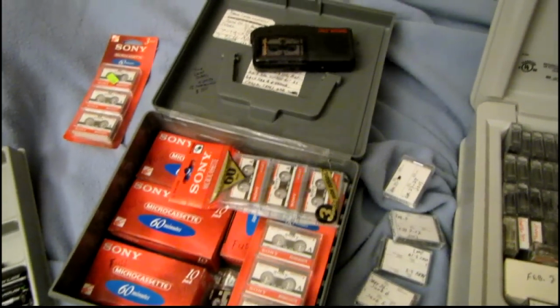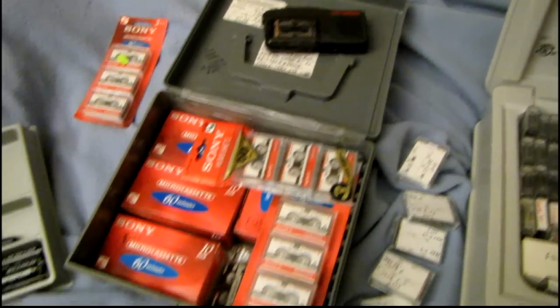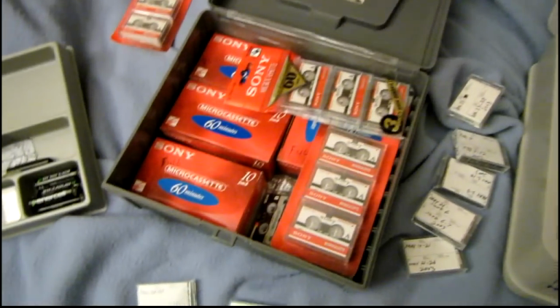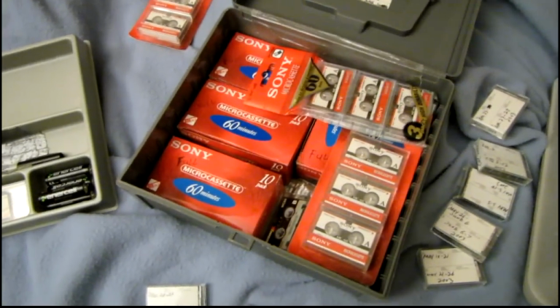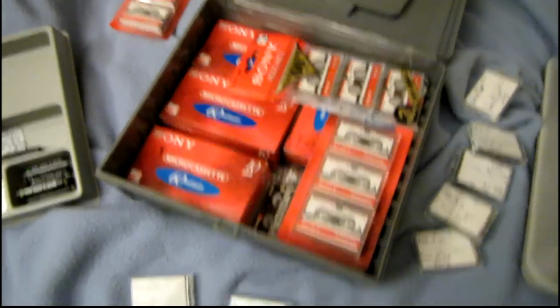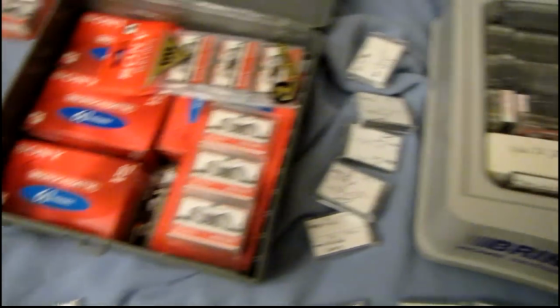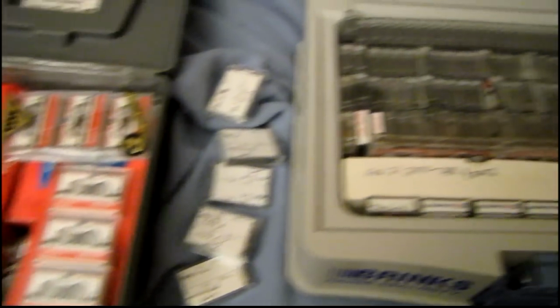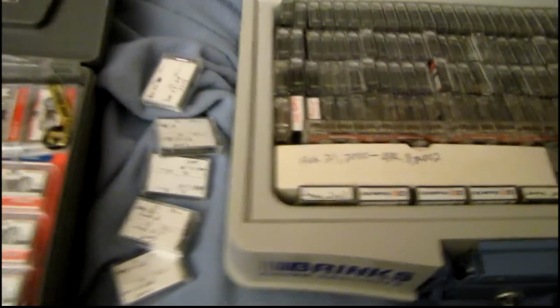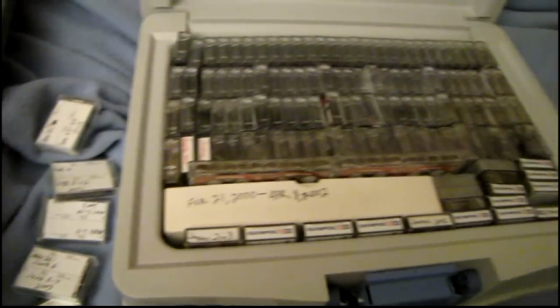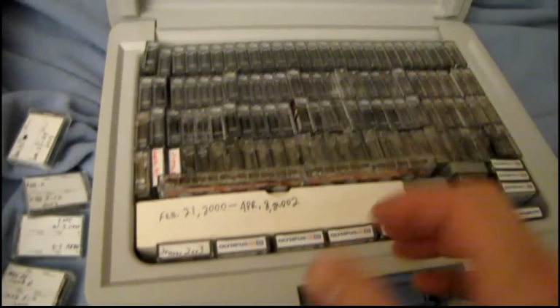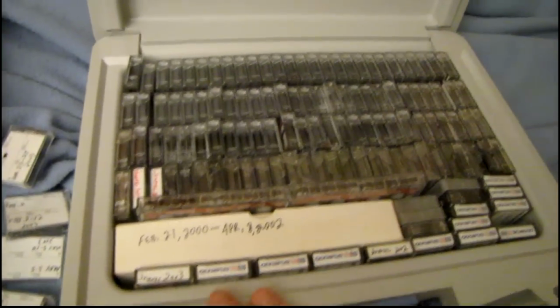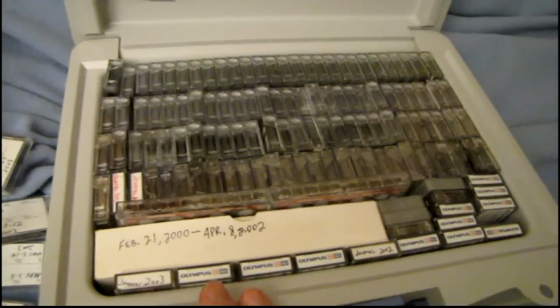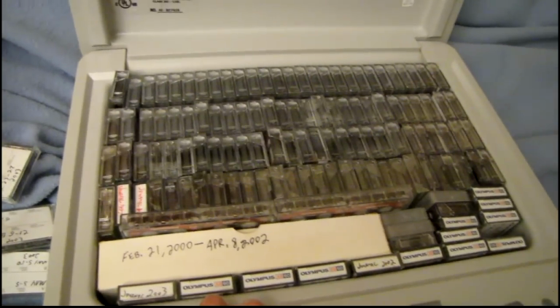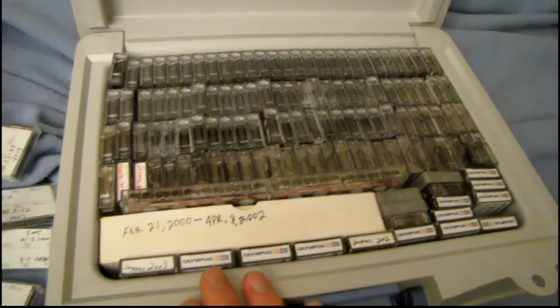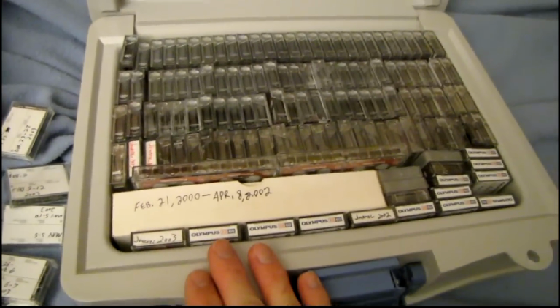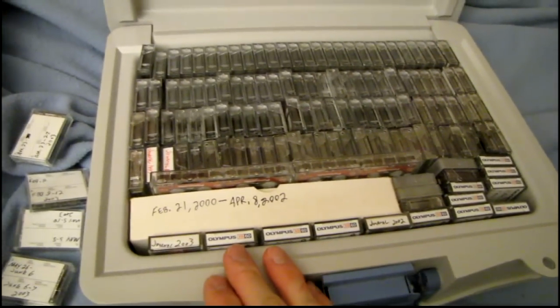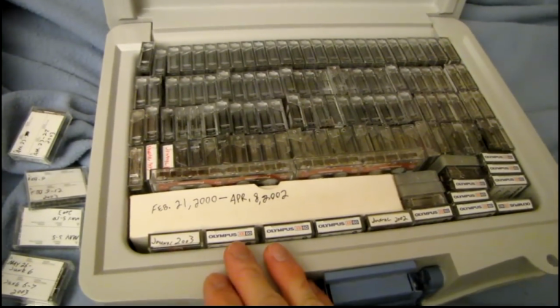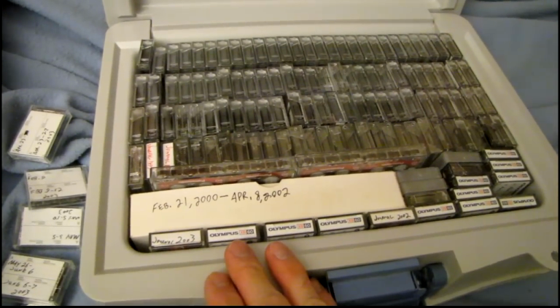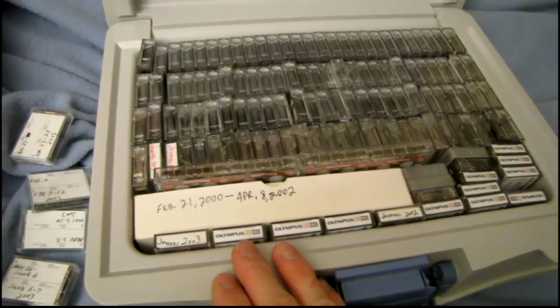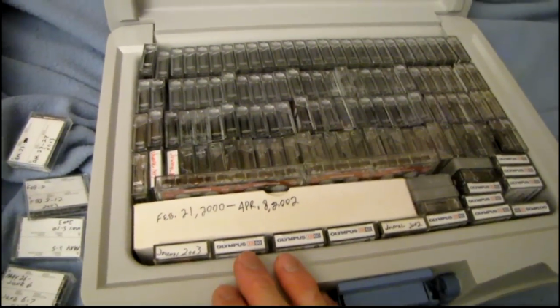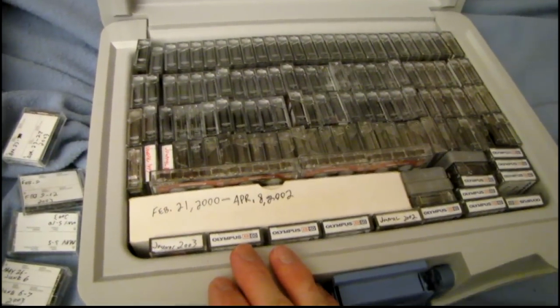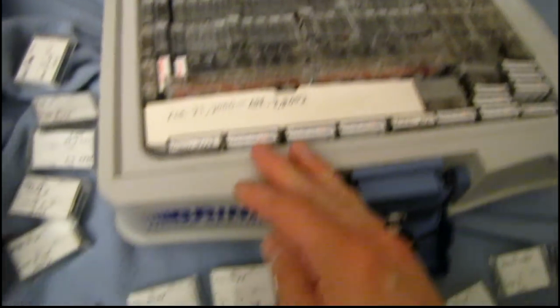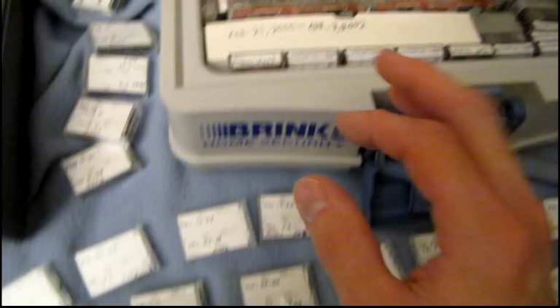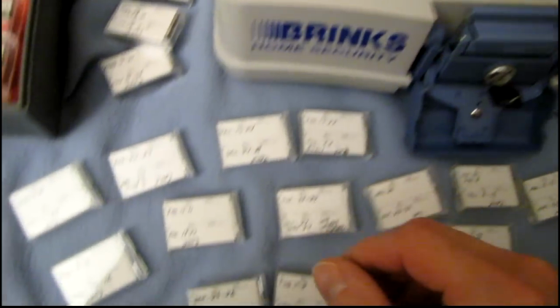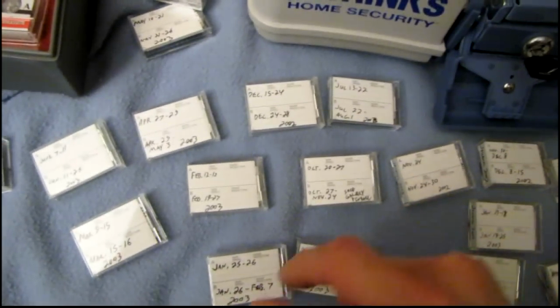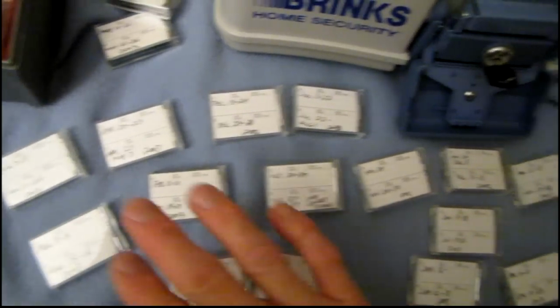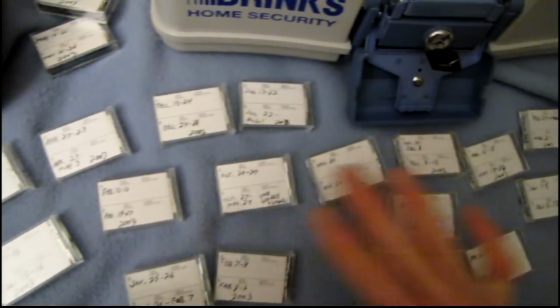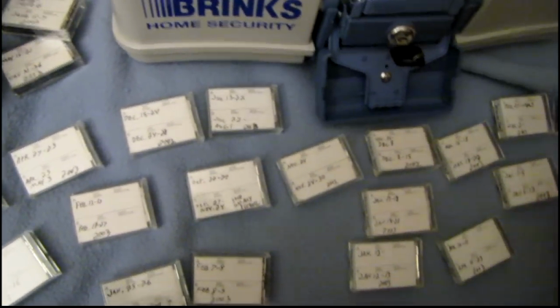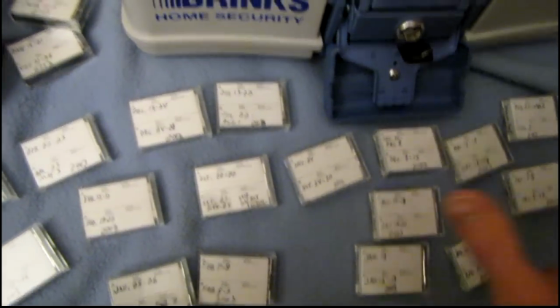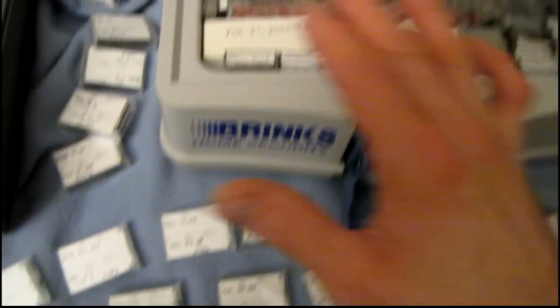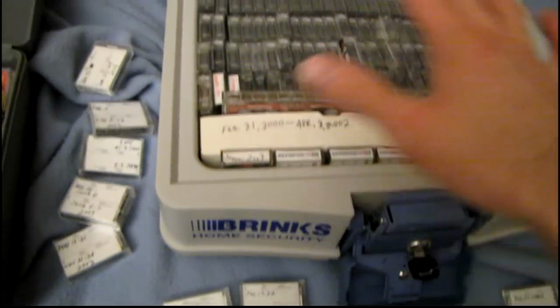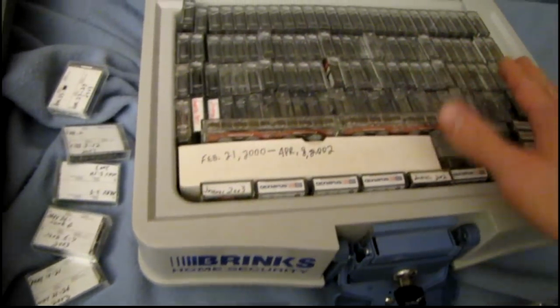Anyway, my oldest tapes are in this safe here that's been in my closet for a long, long time. I just now pulled it out to have a look. All these loose ones here were stuffed on top.